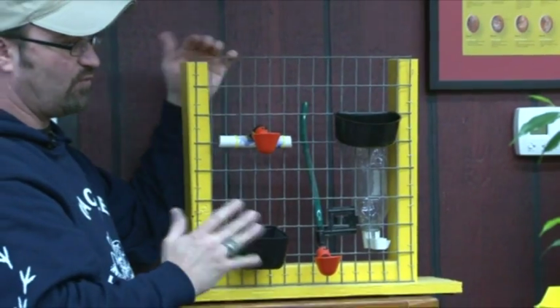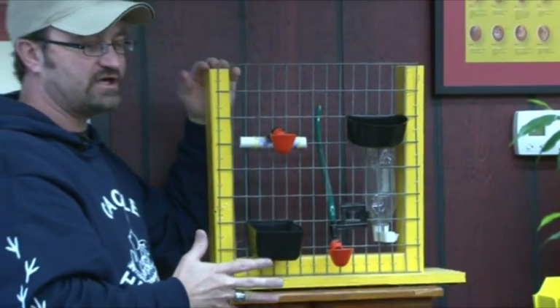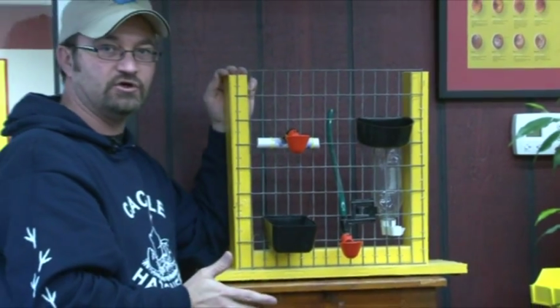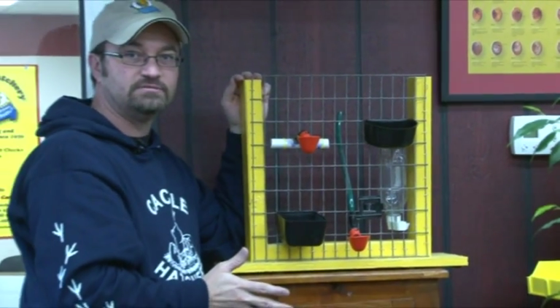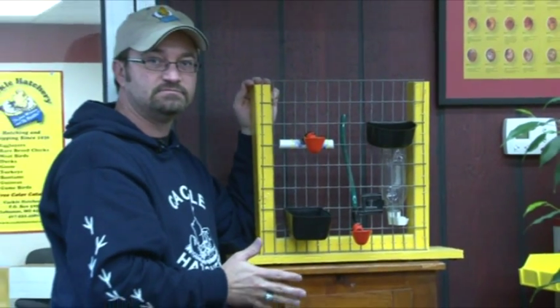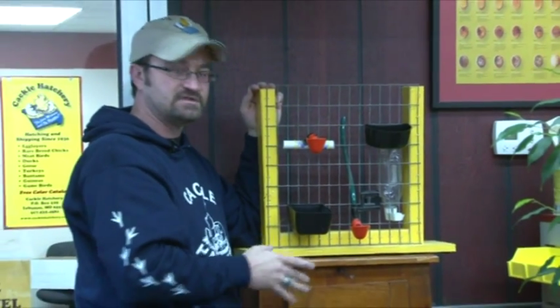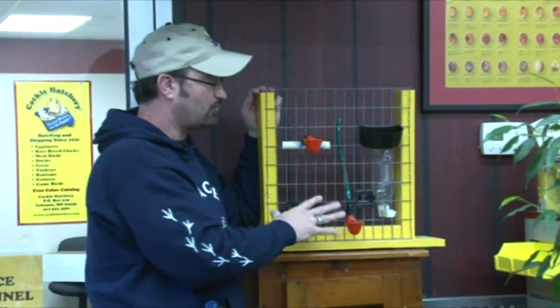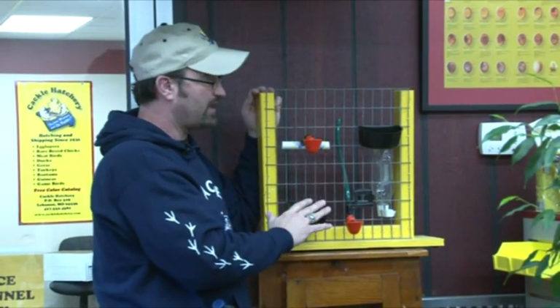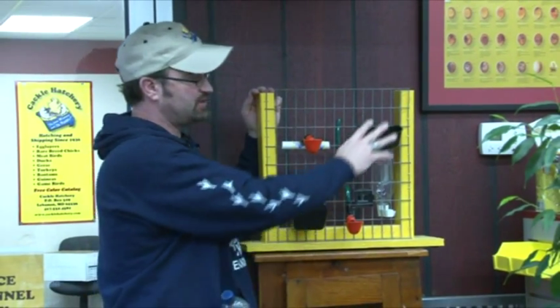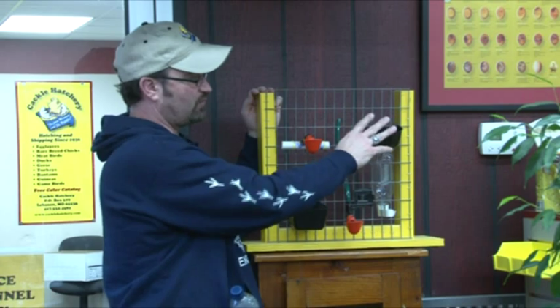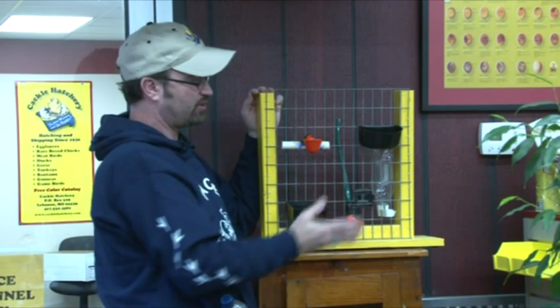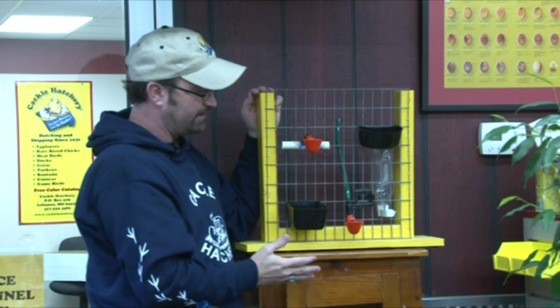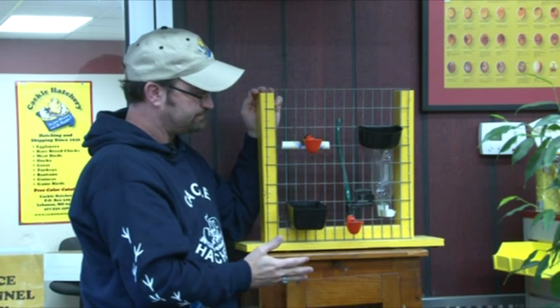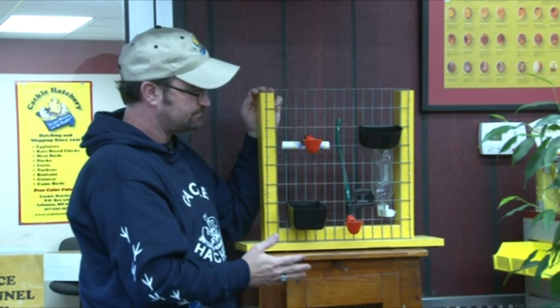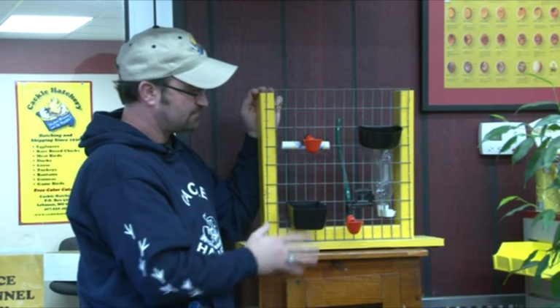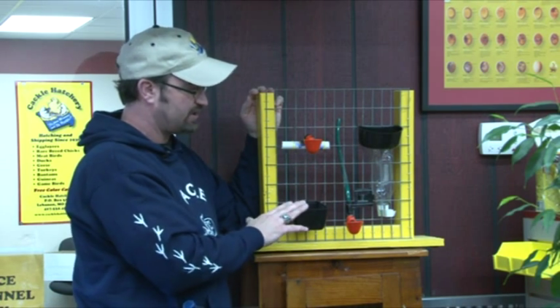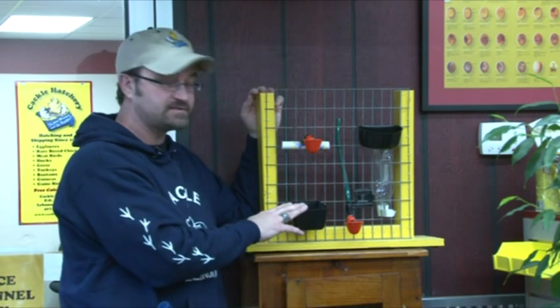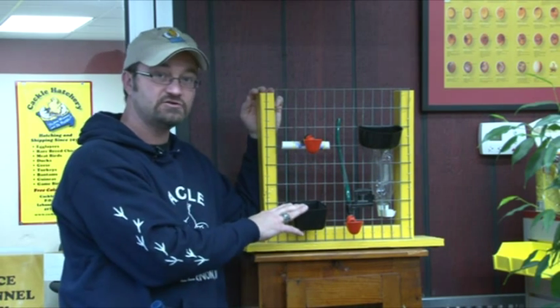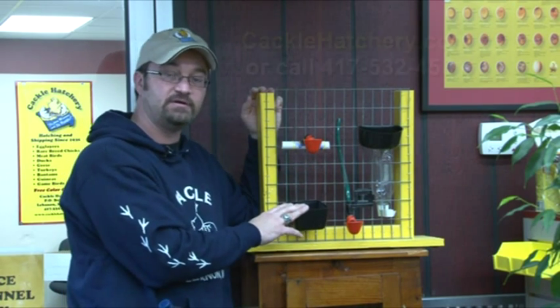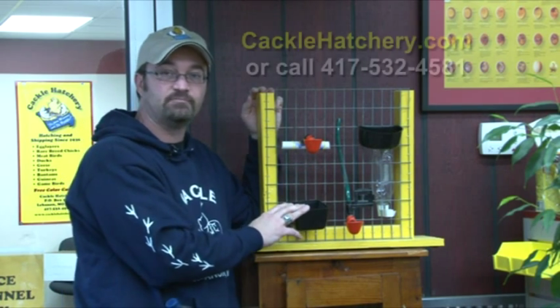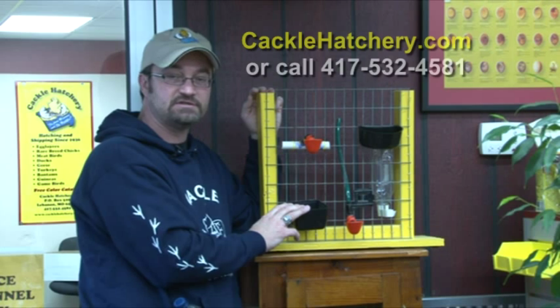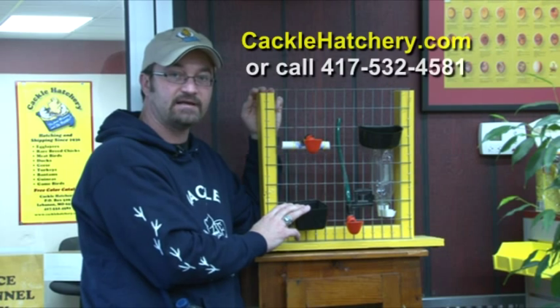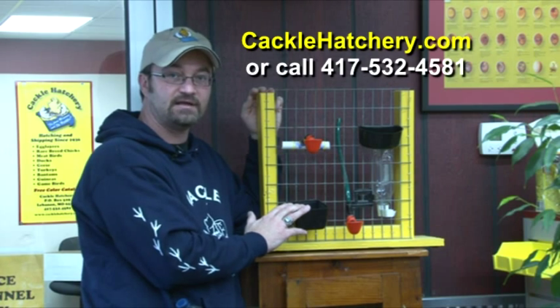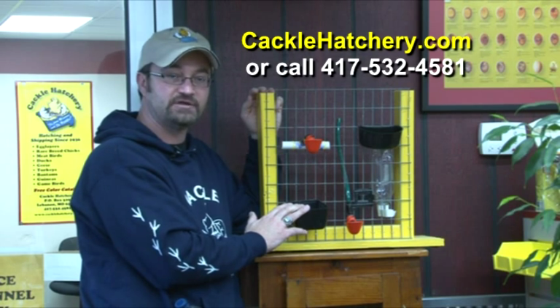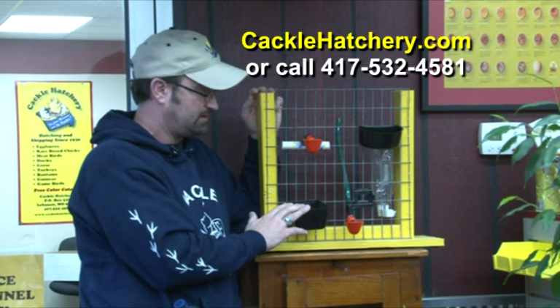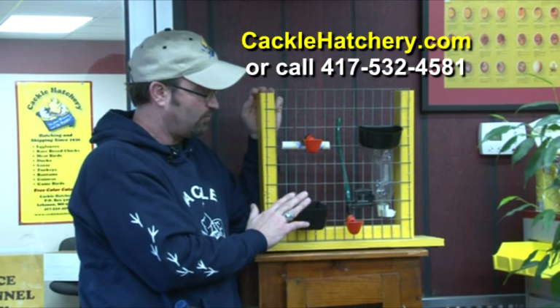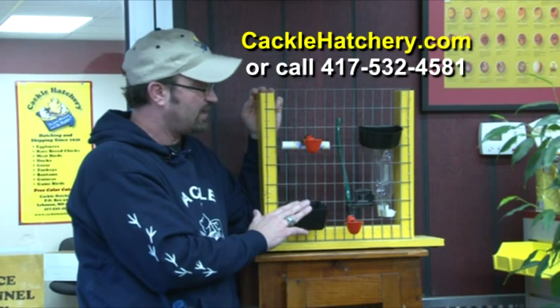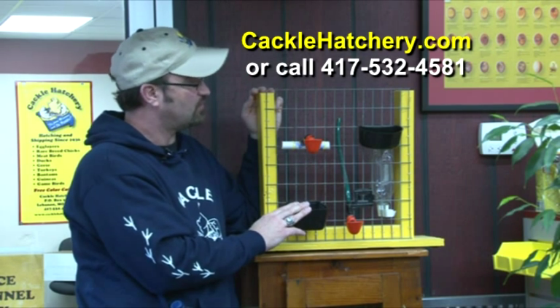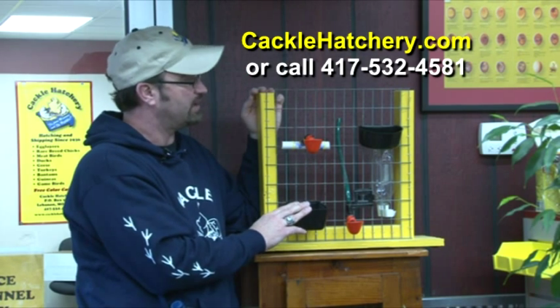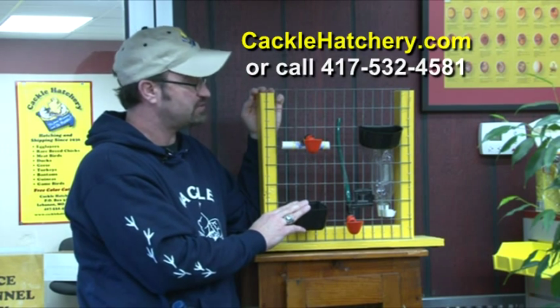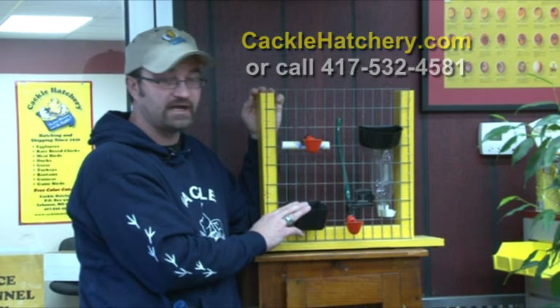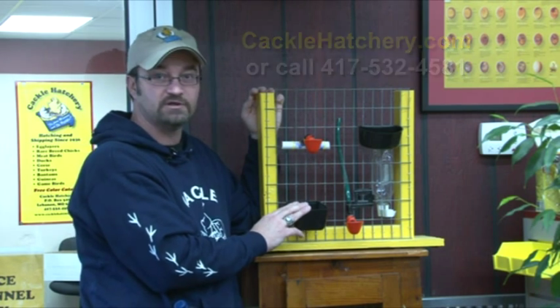These are really designed for just one chicken in a coop — it's kind of a one-day rationing for them. These cups can also be purchased at Cackle Hatchery and work fine for individually caged birds.